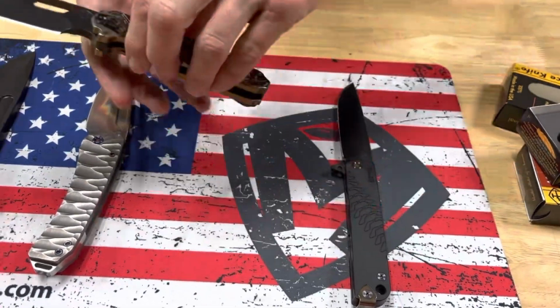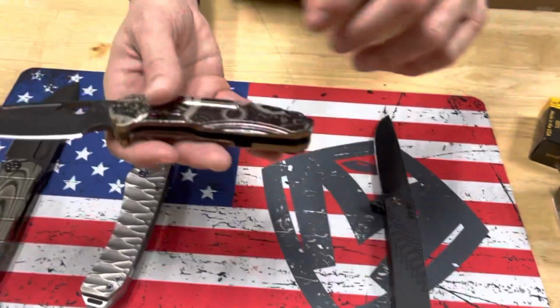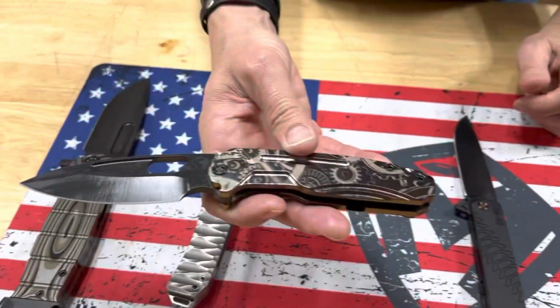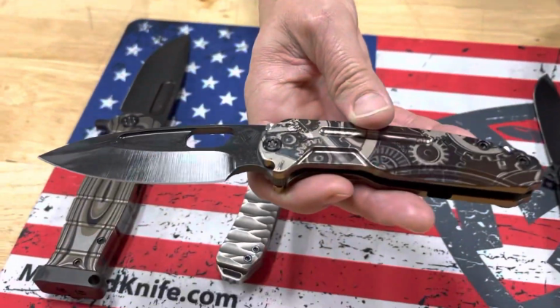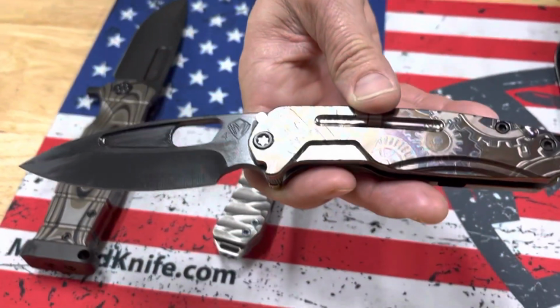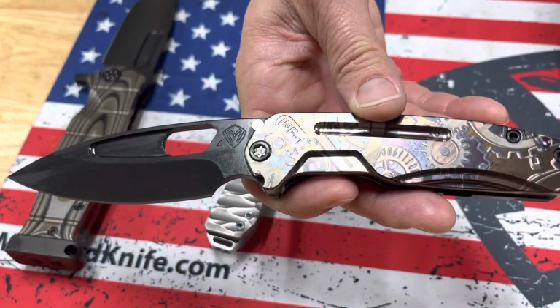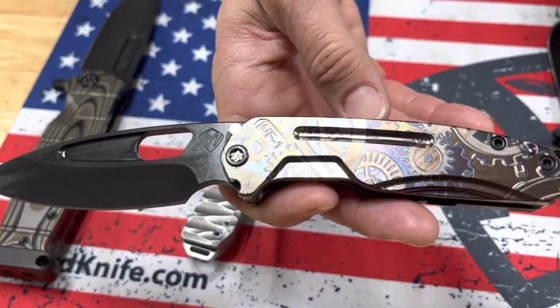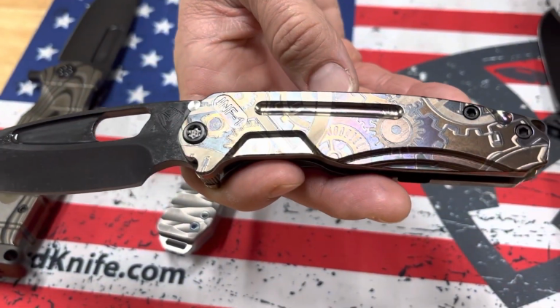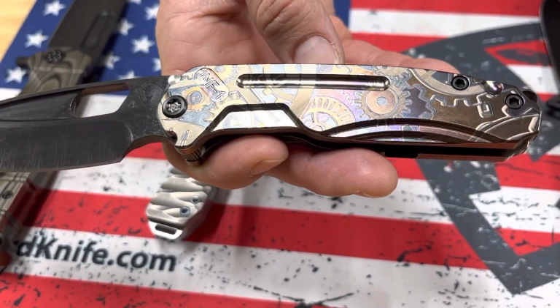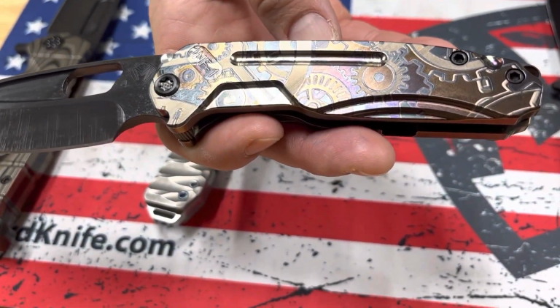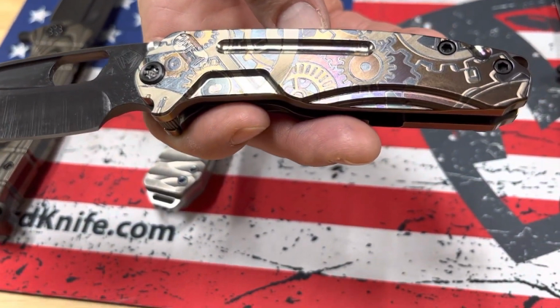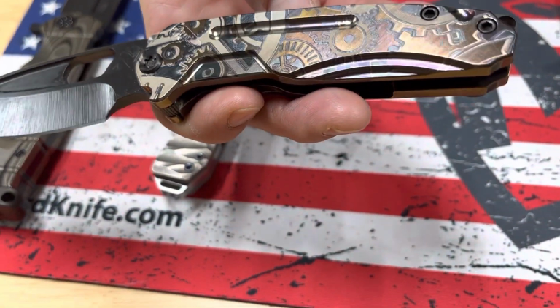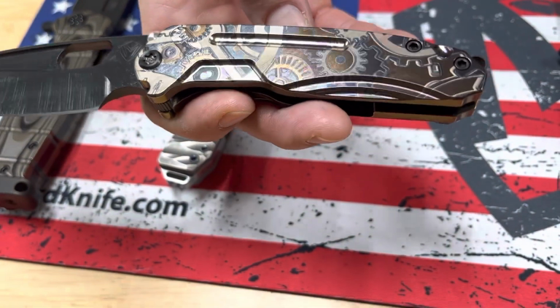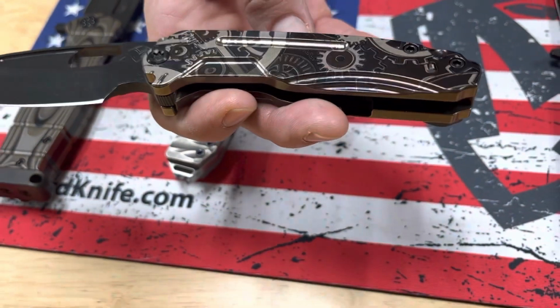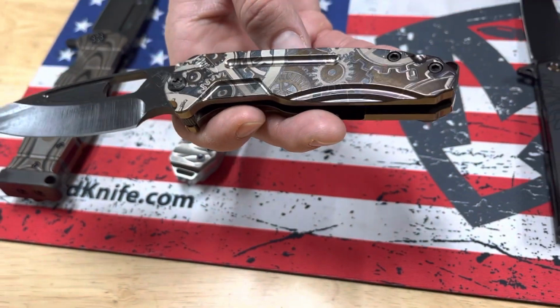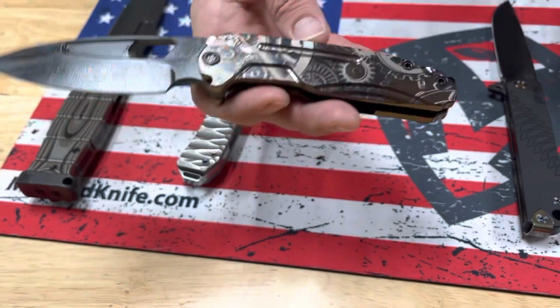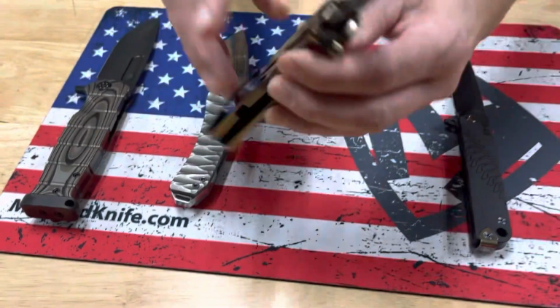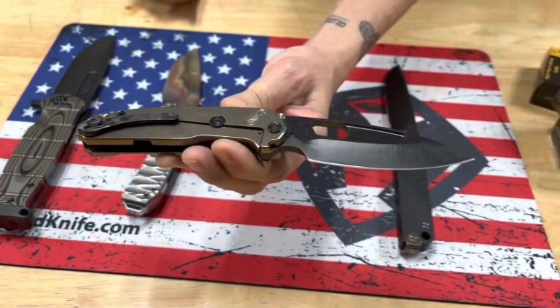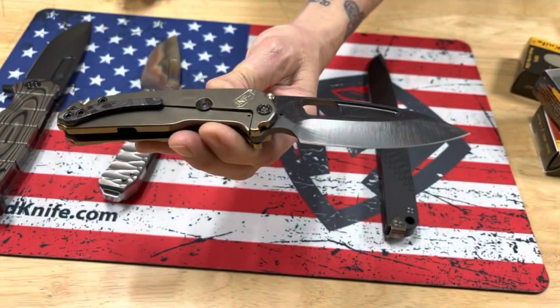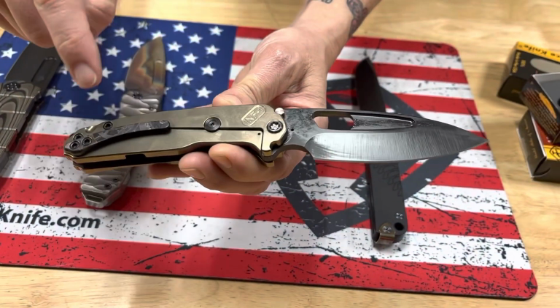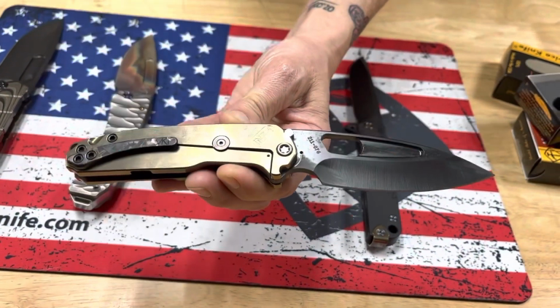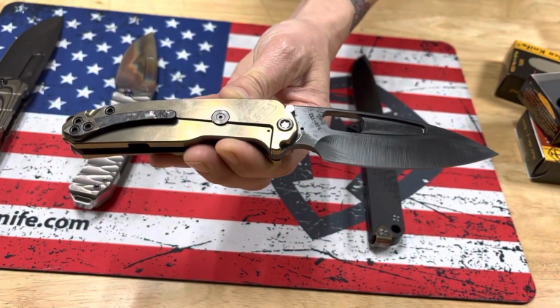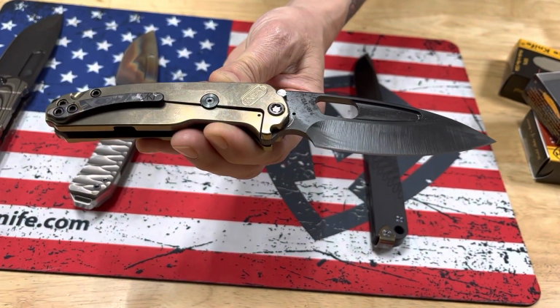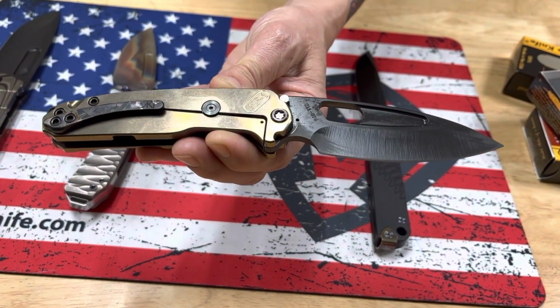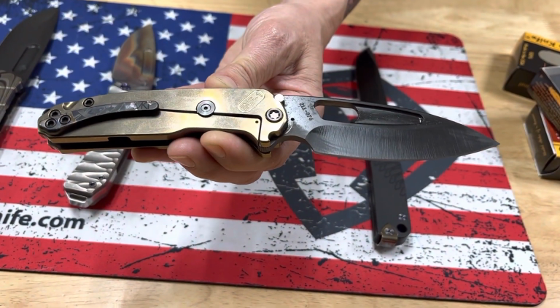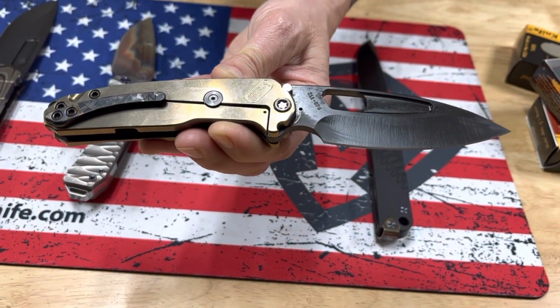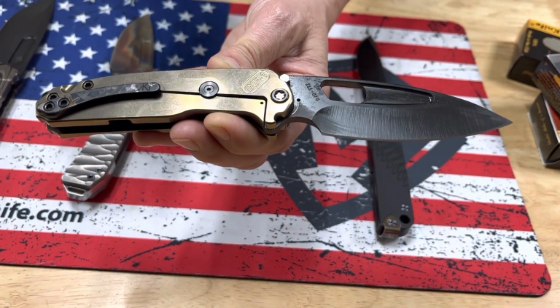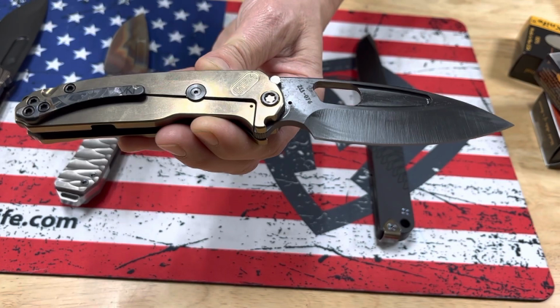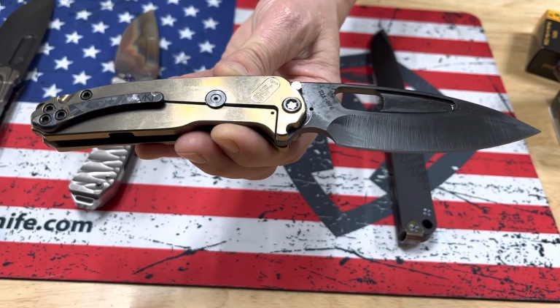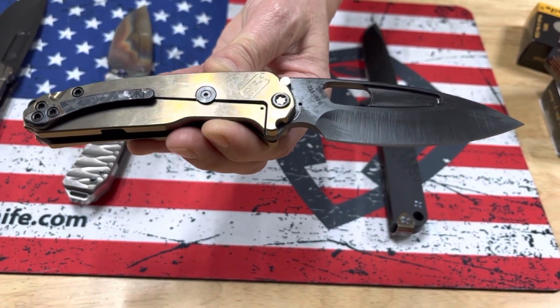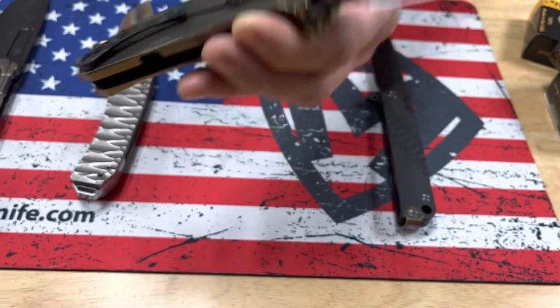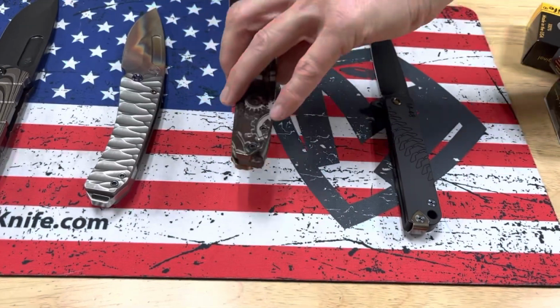And the Fraction Steampunk — very cool. PVD blade, S45. It's a classic steampunk laser engraved handle and clip, with bronze colors underneath and PVD hardware.